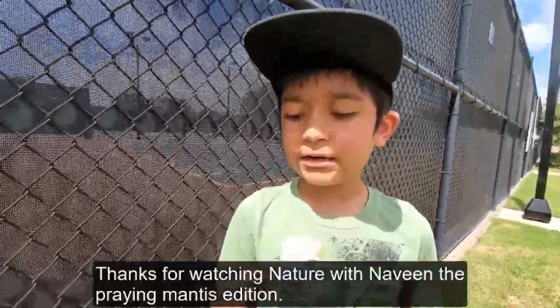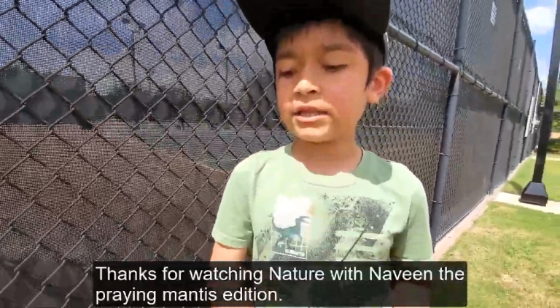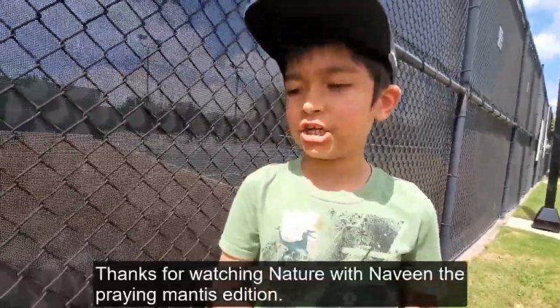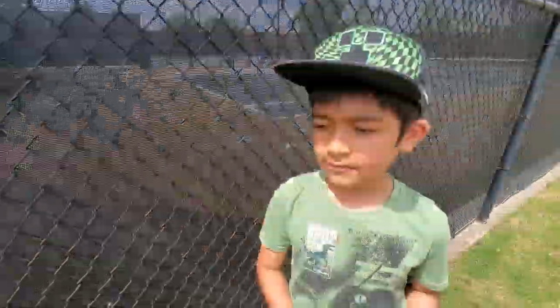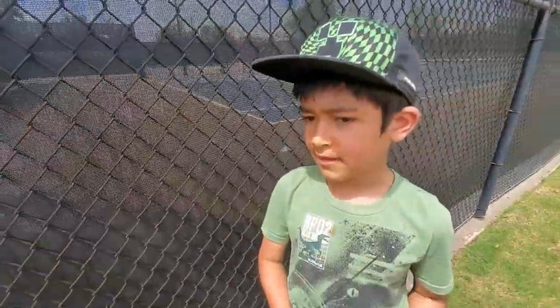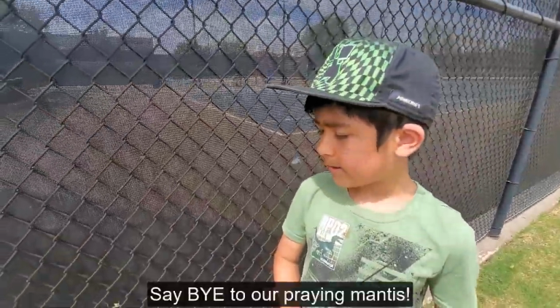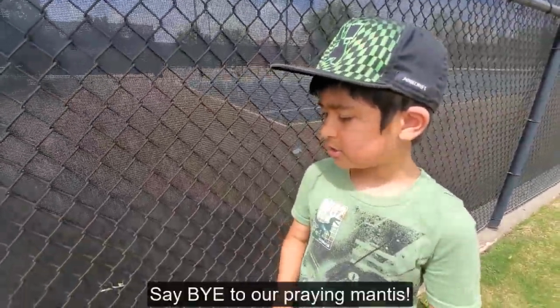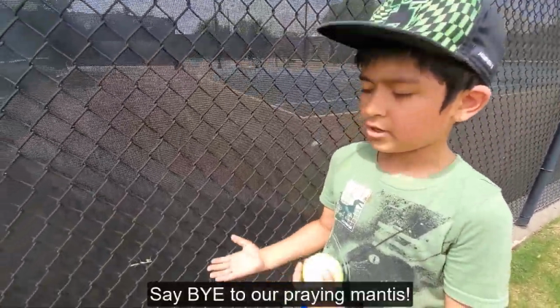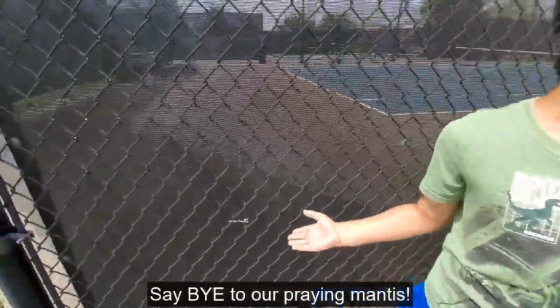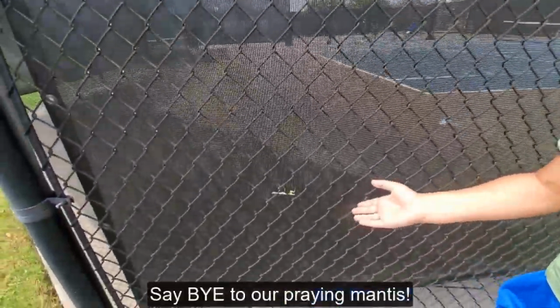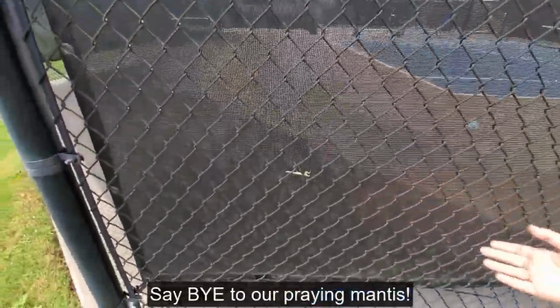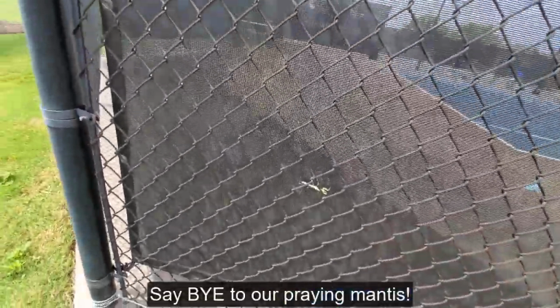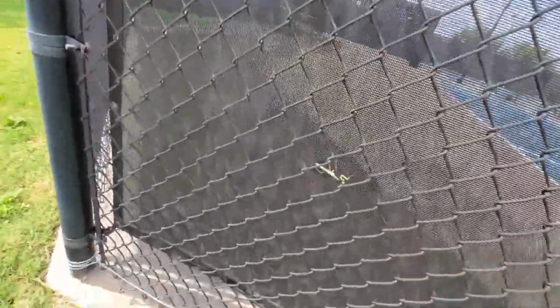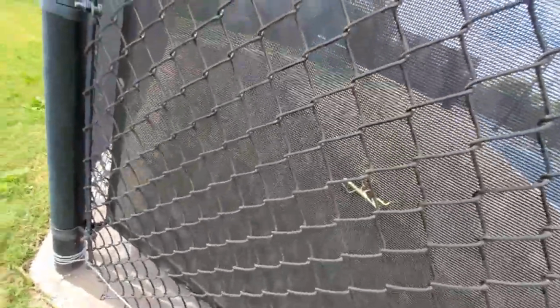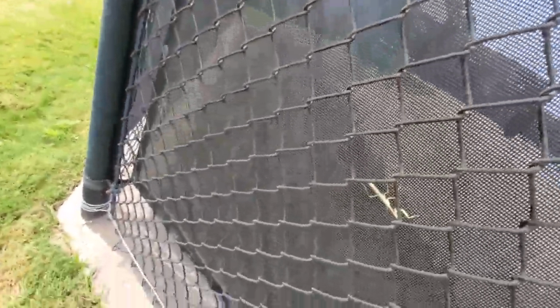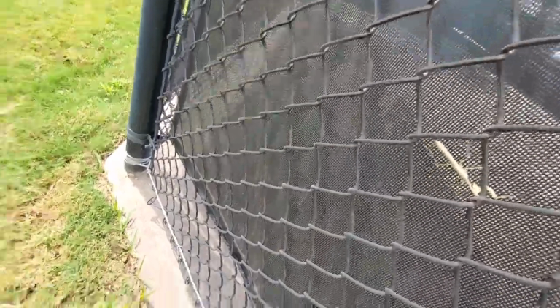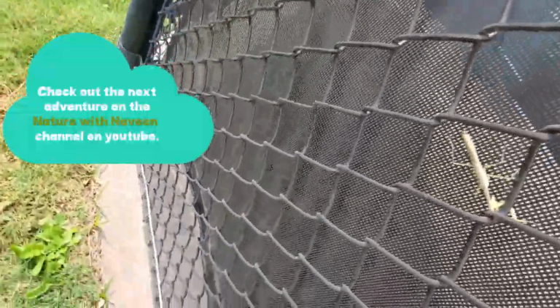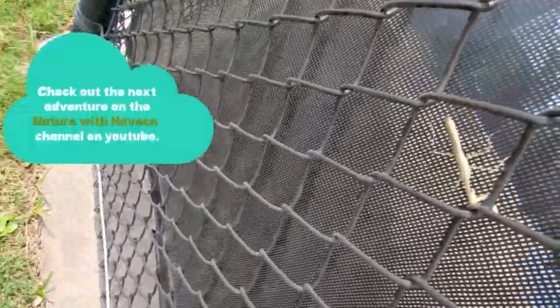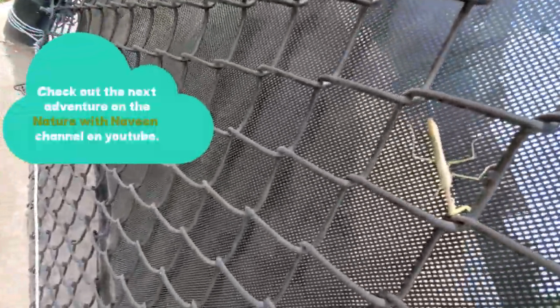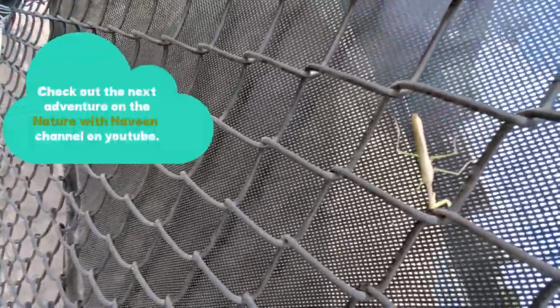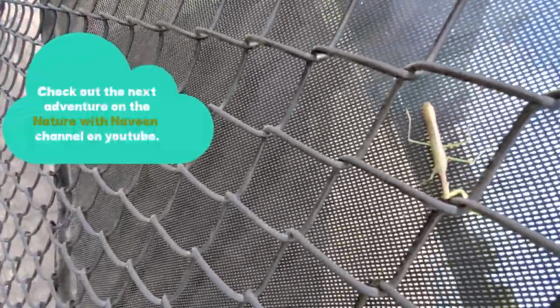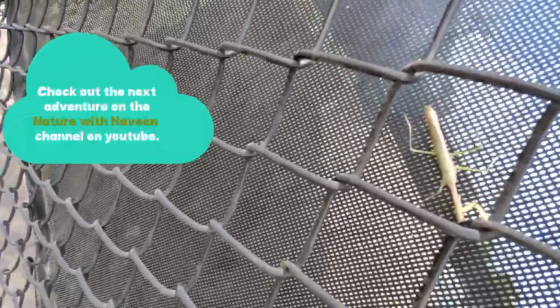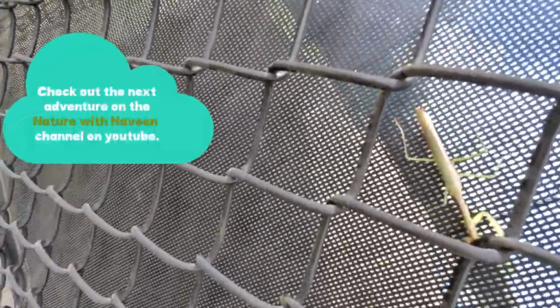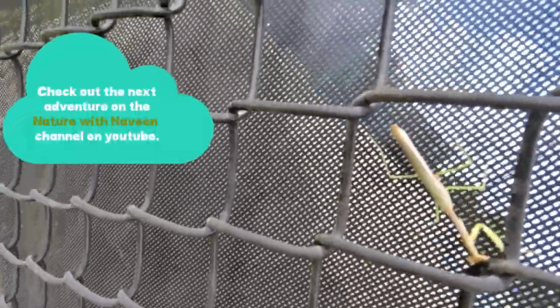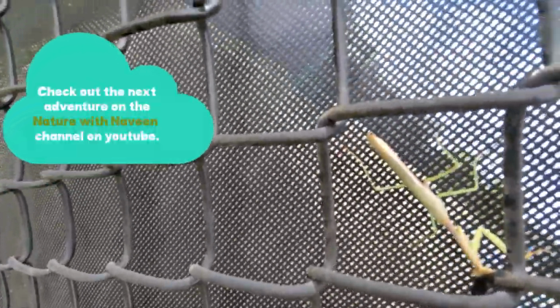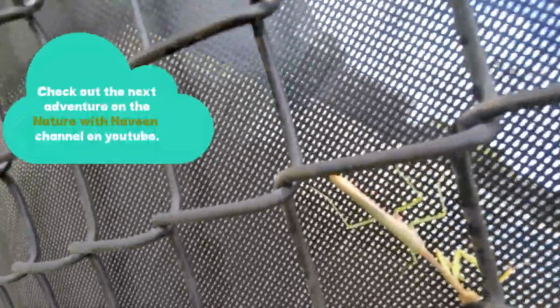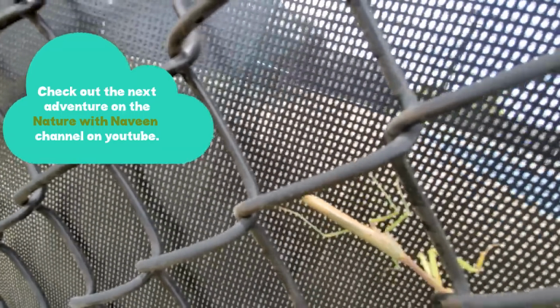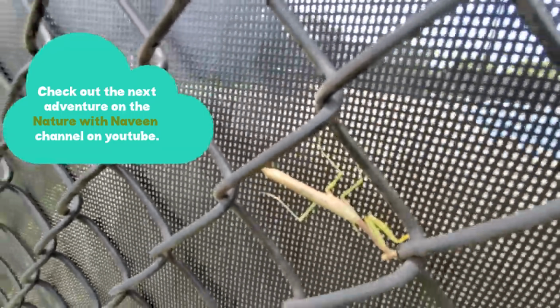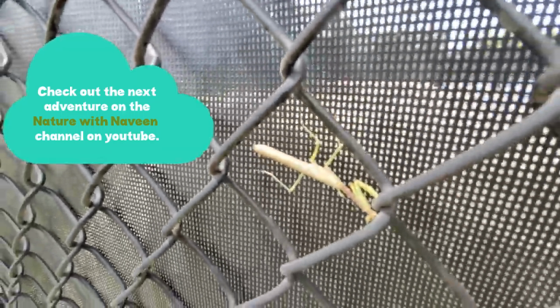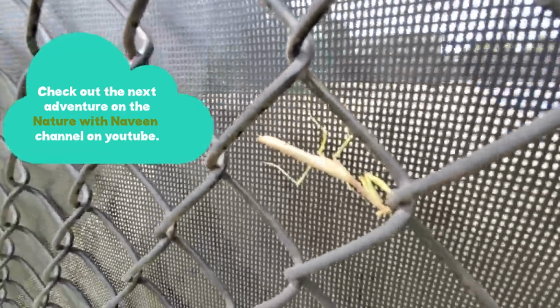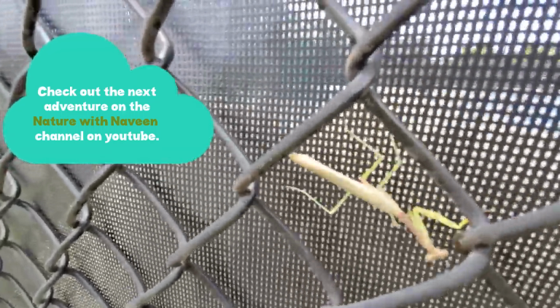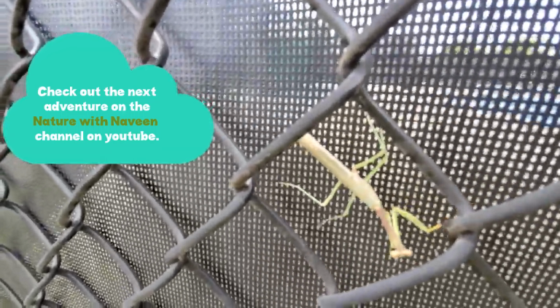So that's some information about this praying mantis I found here. Thanks for watching Nature with Naveen: Praying Mantis Edition — and say bye to our praying mantis!